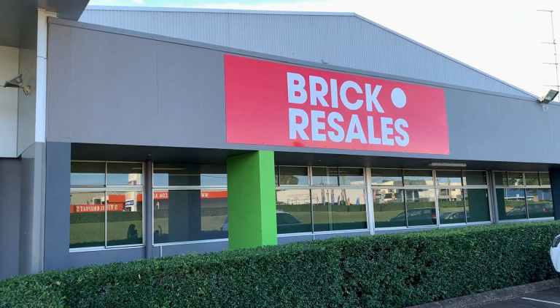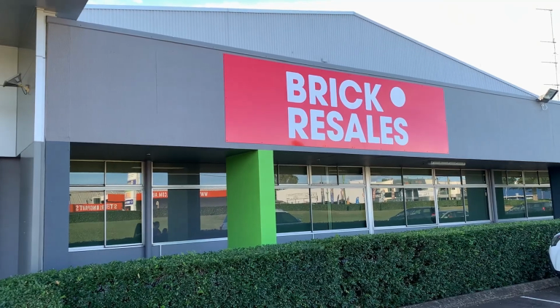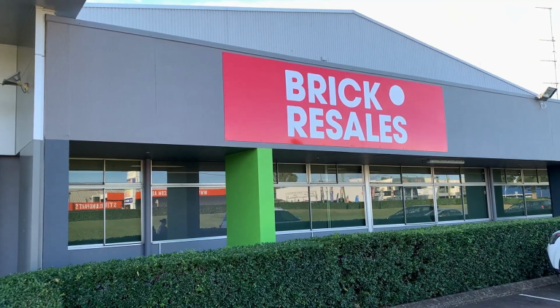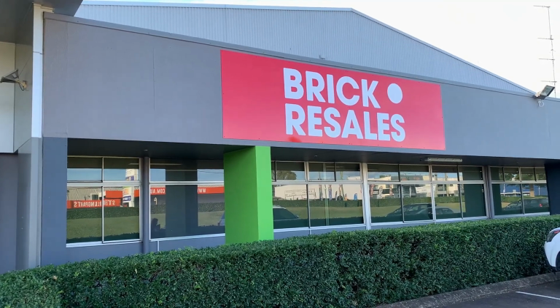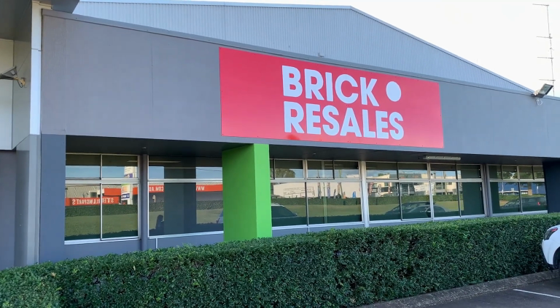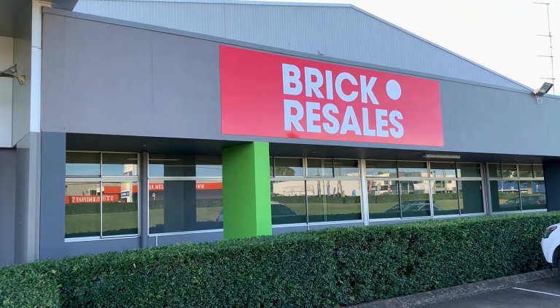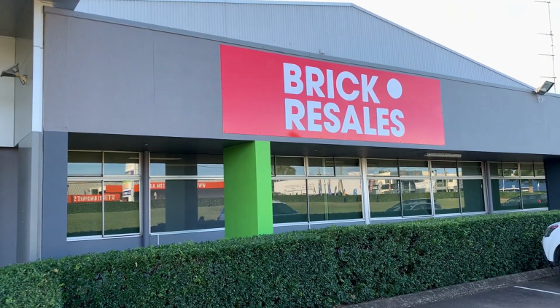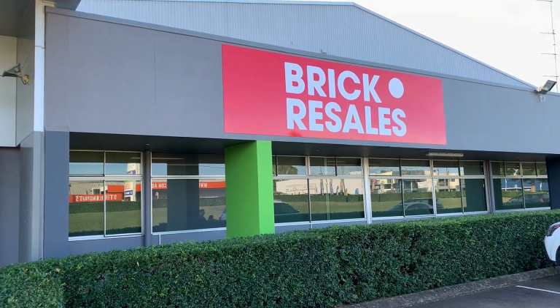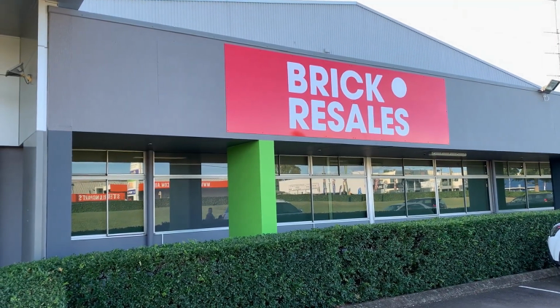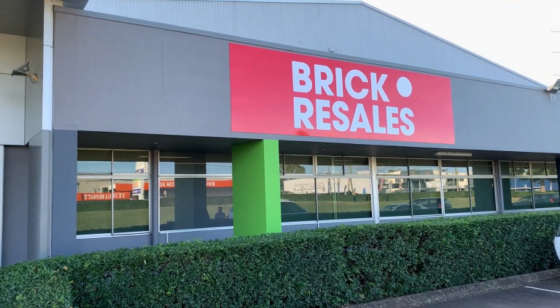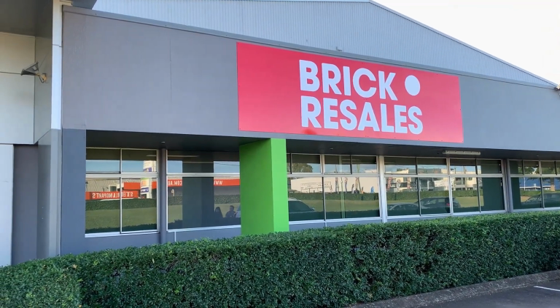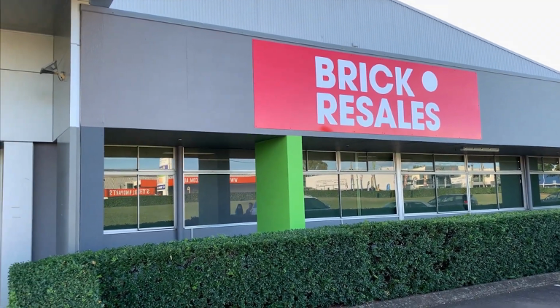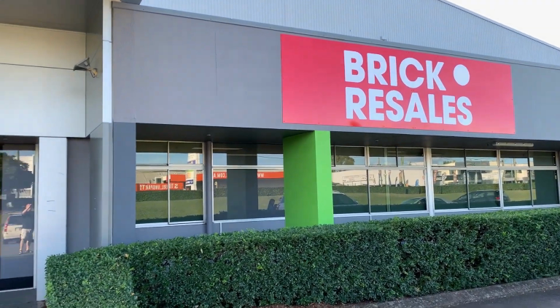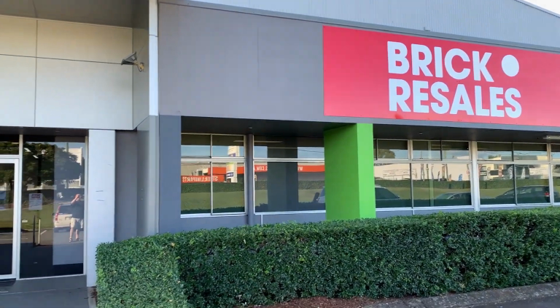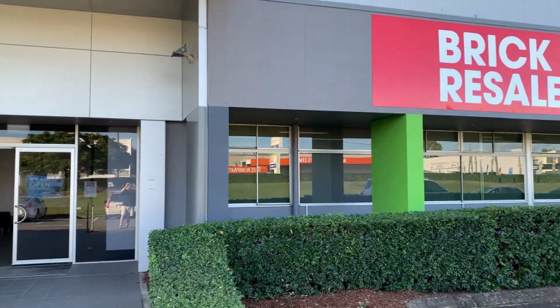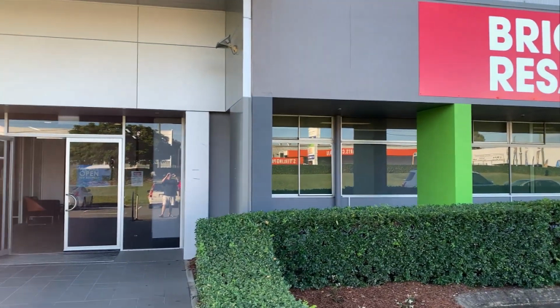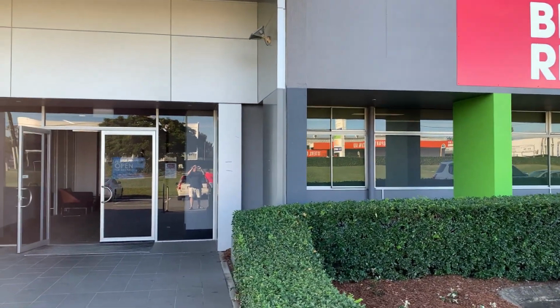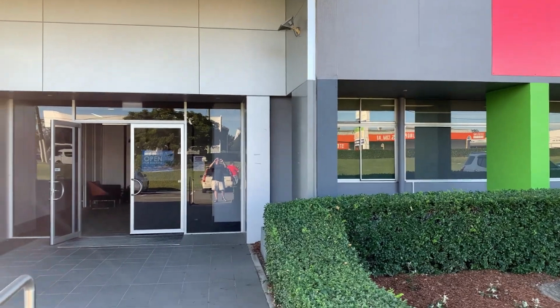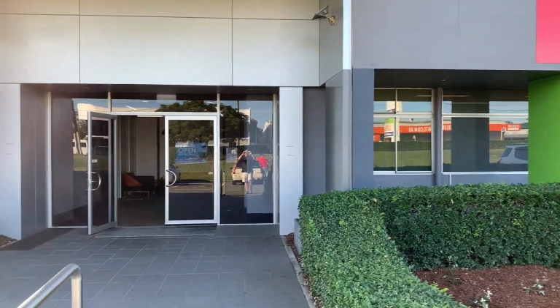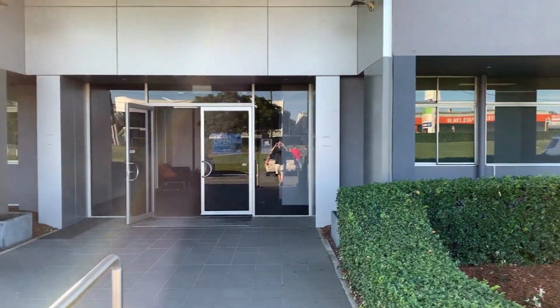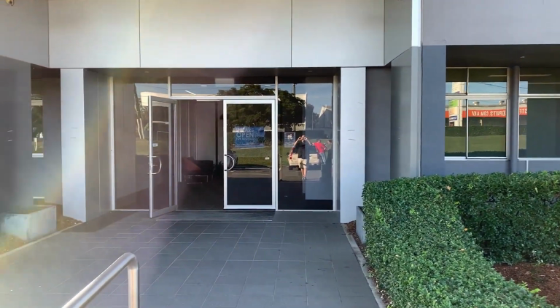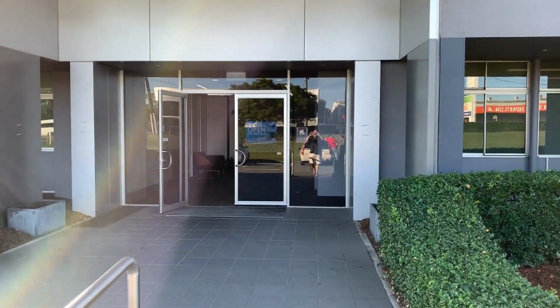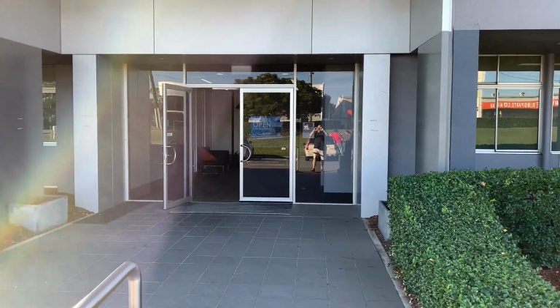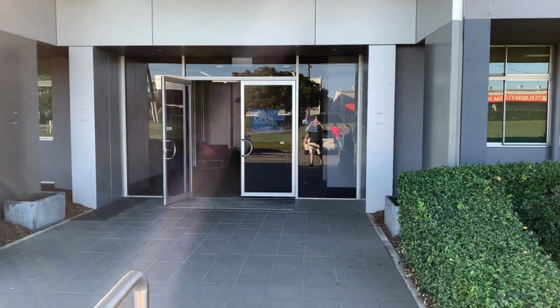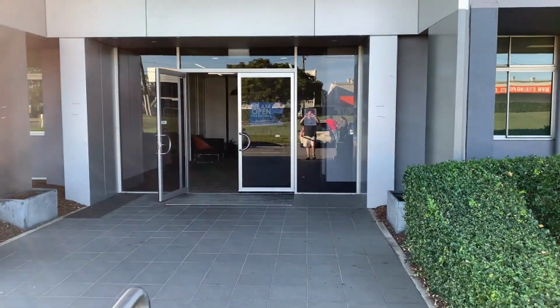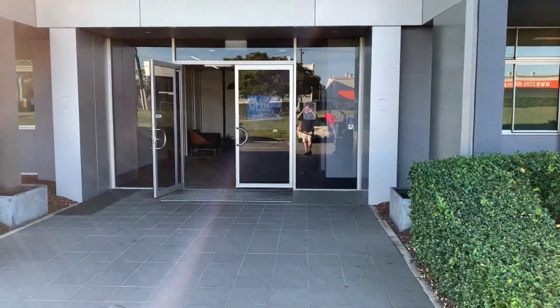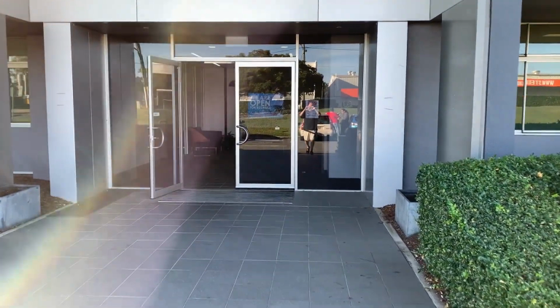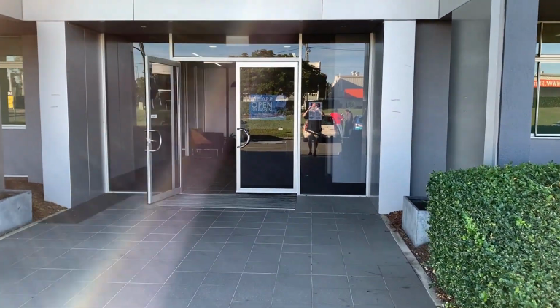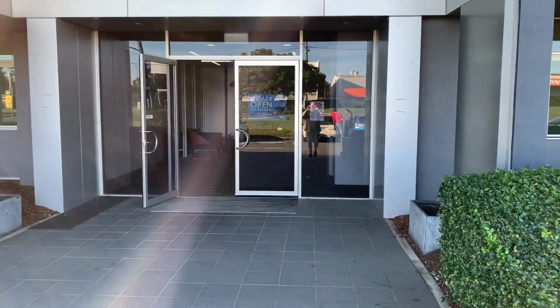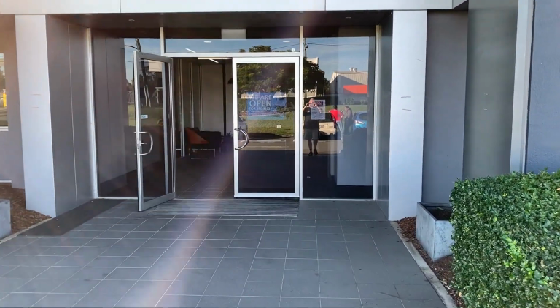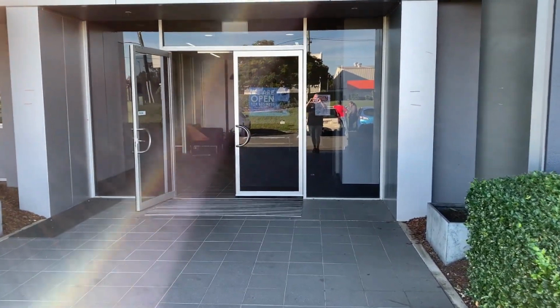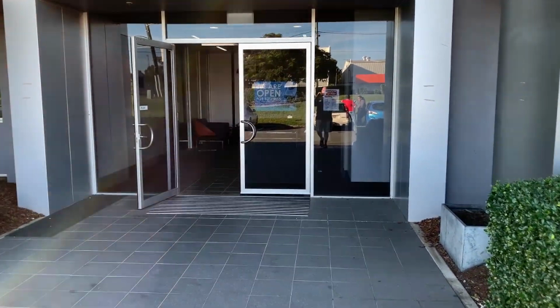Welcome back to the channel everyone. Today we are going to have a quick look around the Brick Resale Store. The store is located at 836 Boundary Road, Coopers Plains in Brisbane.